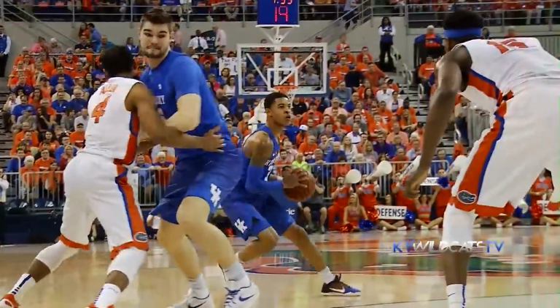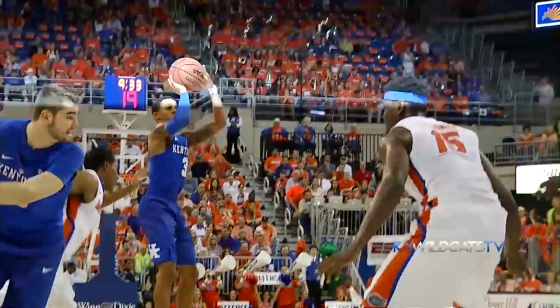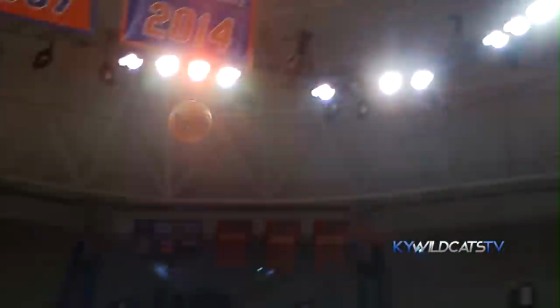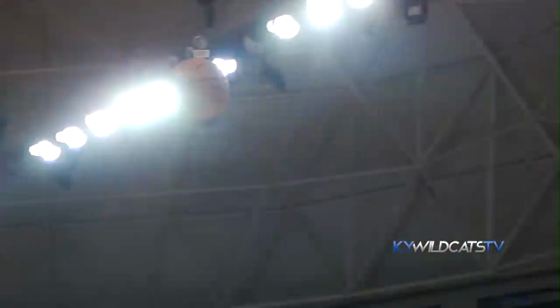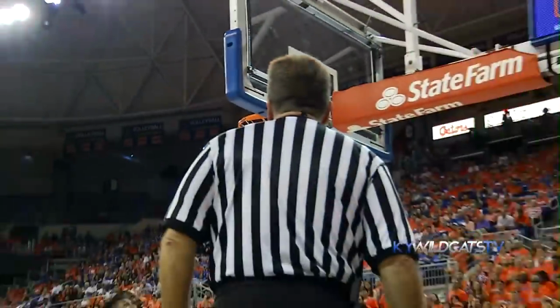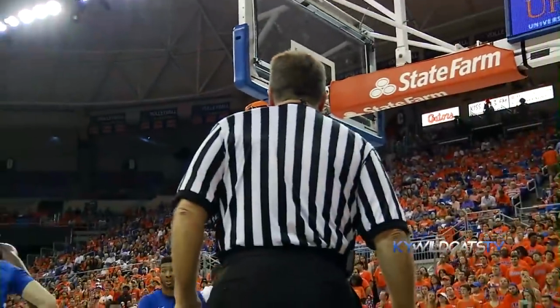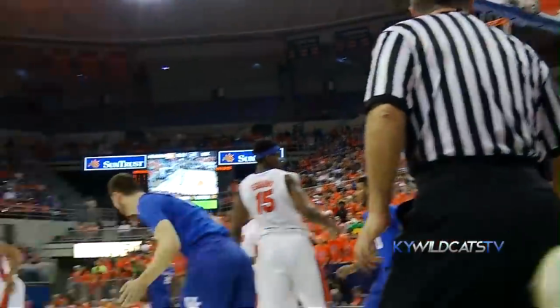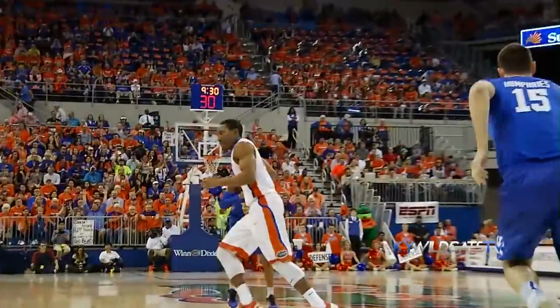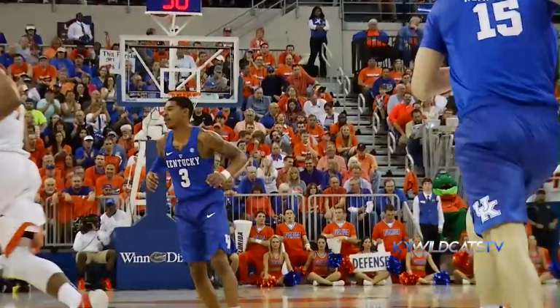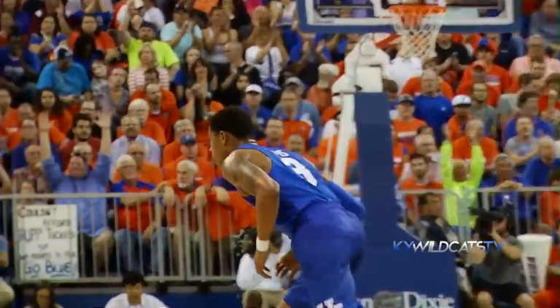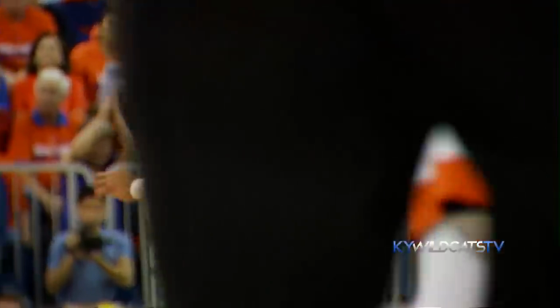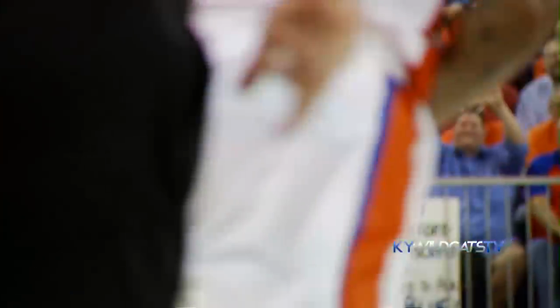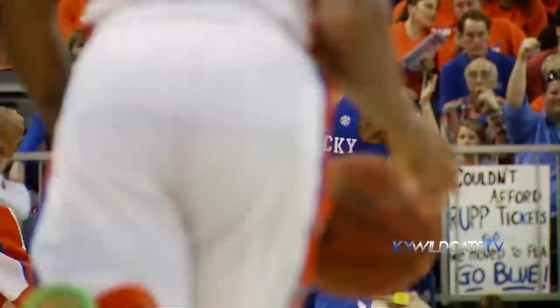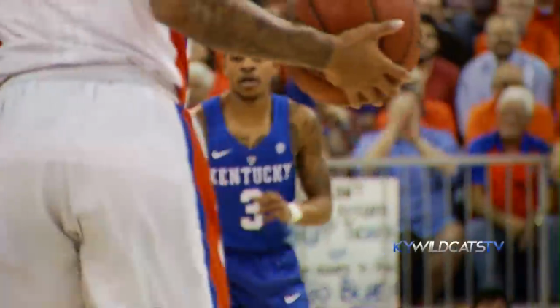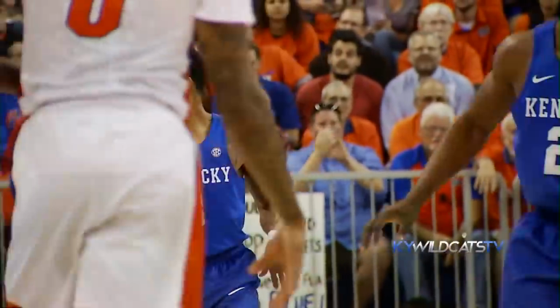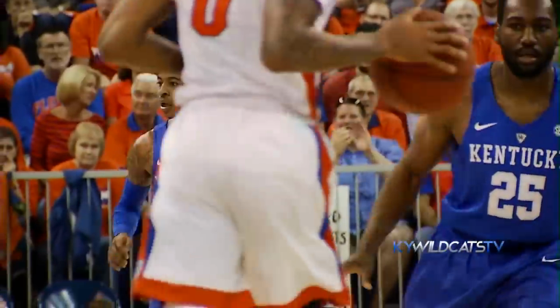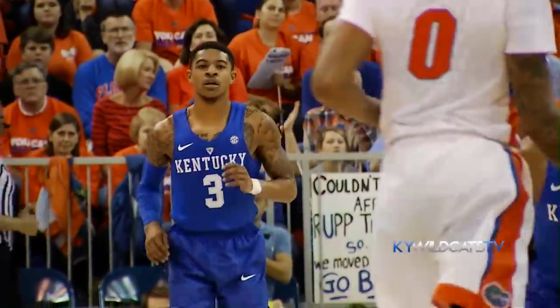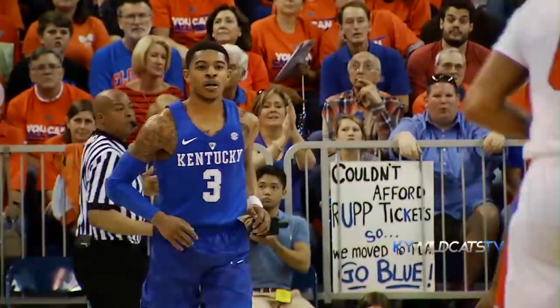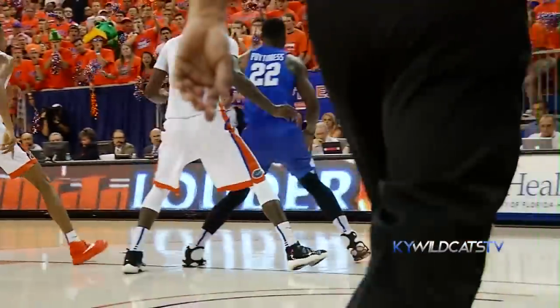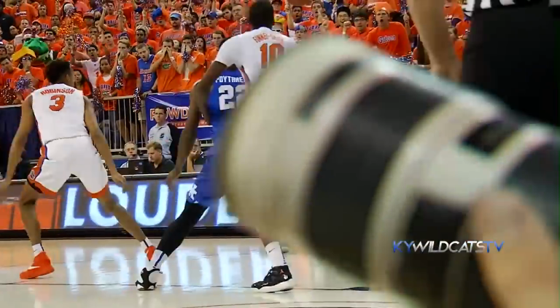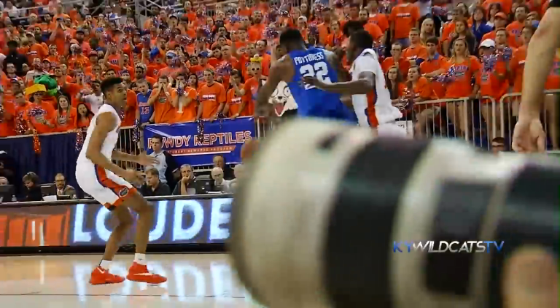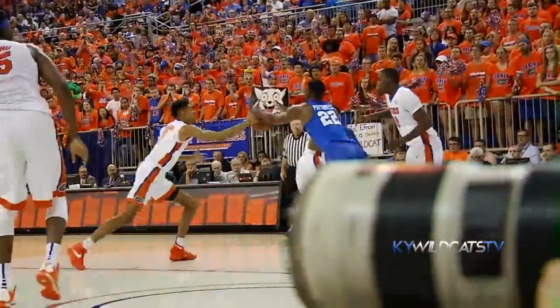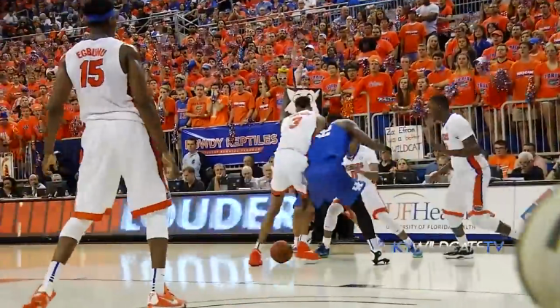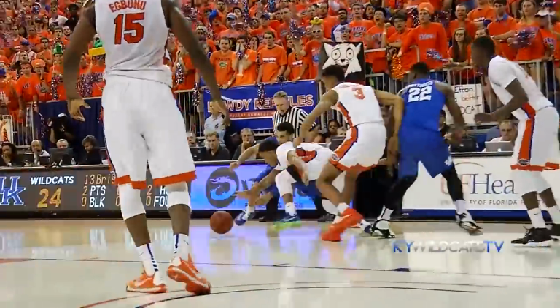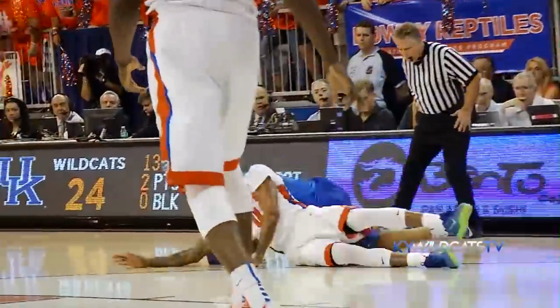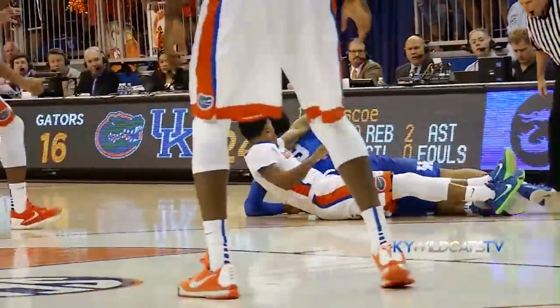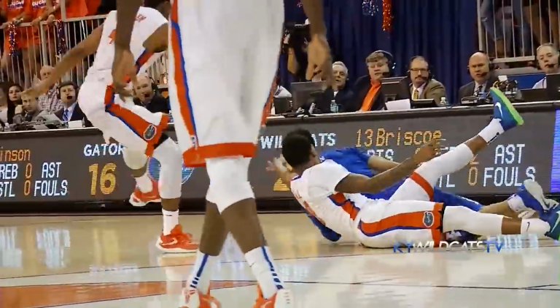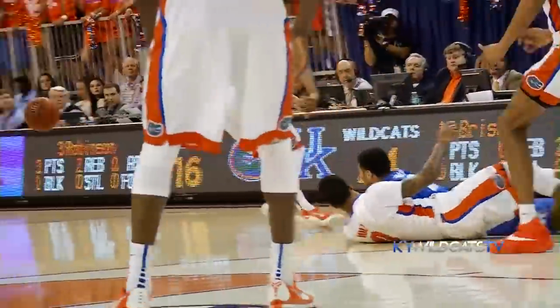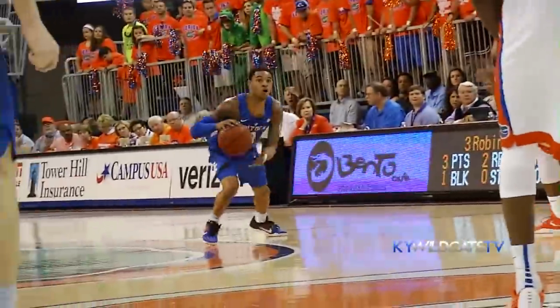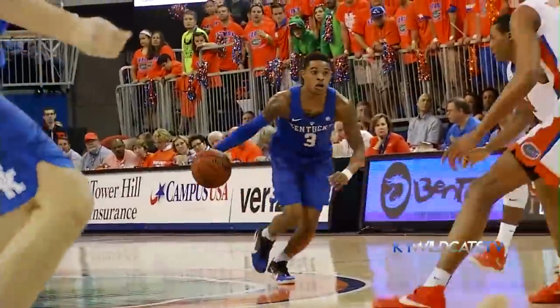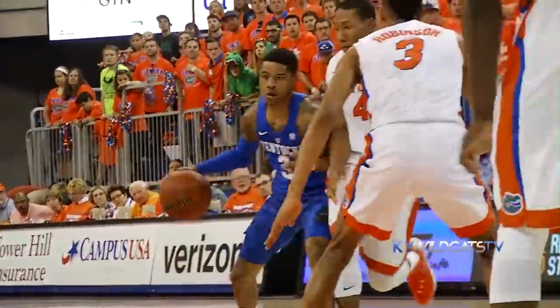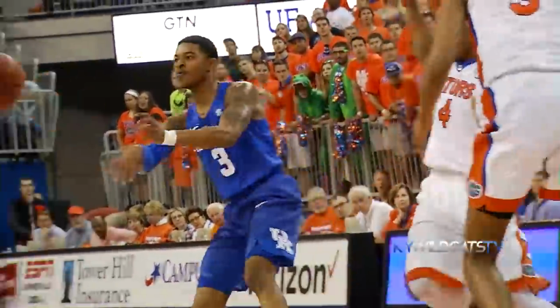Euless on the right side, comes to the top, another 3, good — Tyler Euless. Amazing, amazing young player. Murray left wing, feeds it into Poitras, it's deflected, loose on the floor, Murray dives in, gets it, saves it out to Euless.